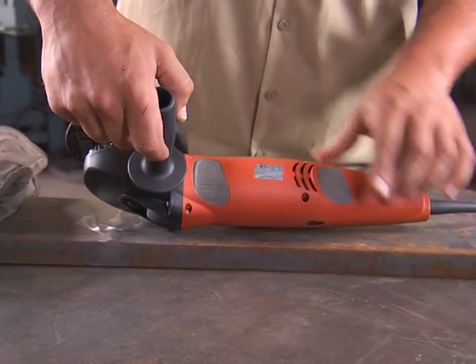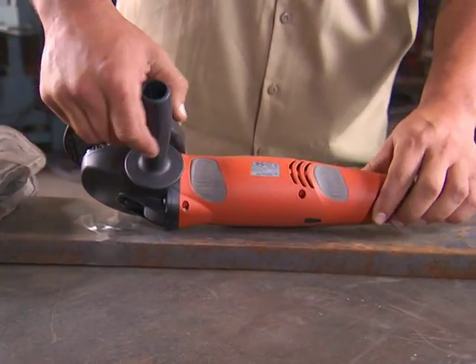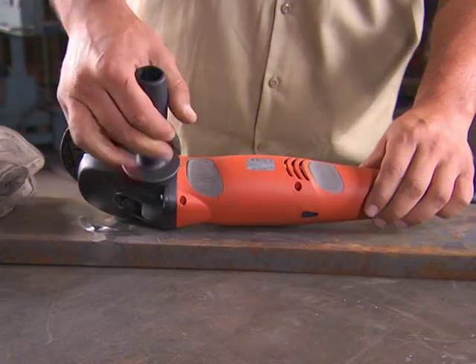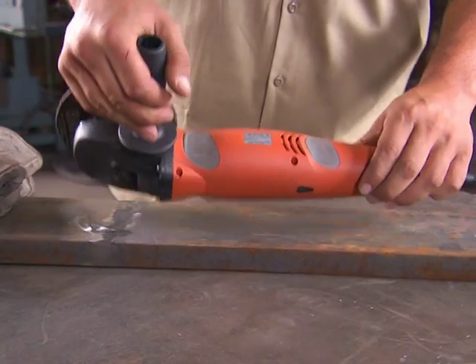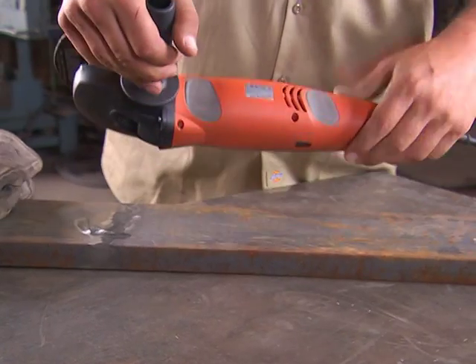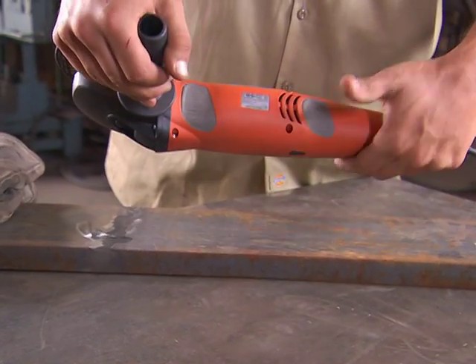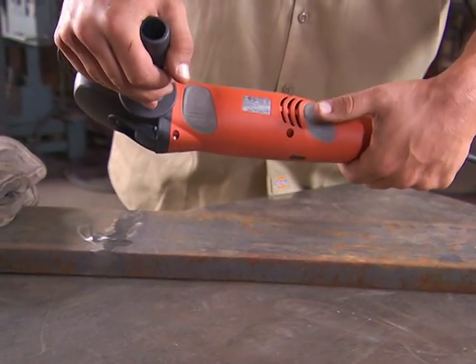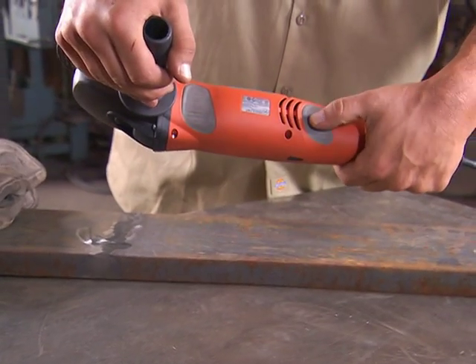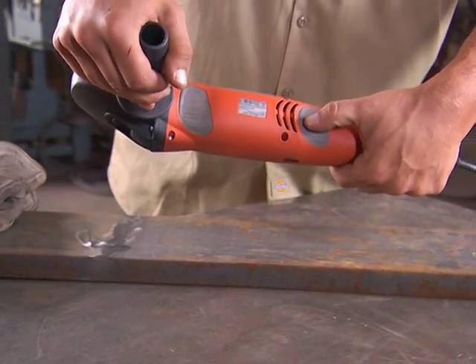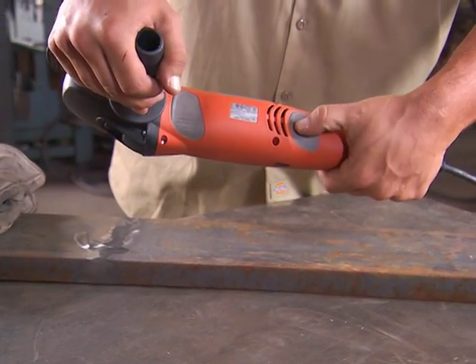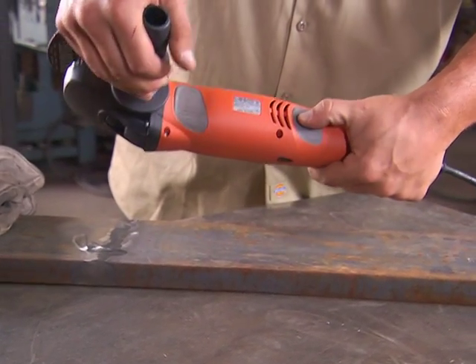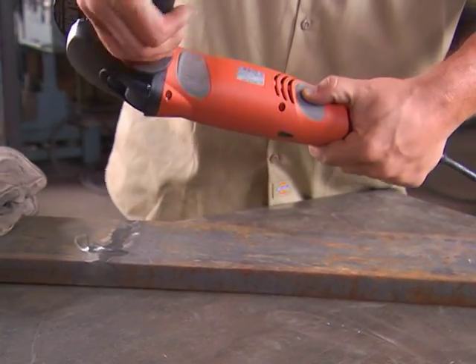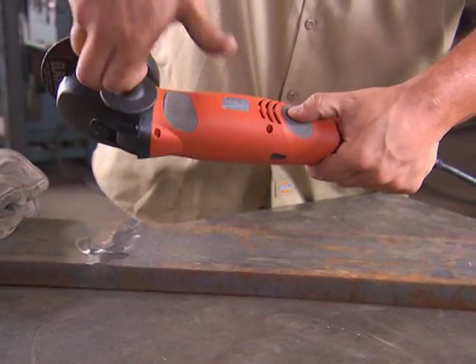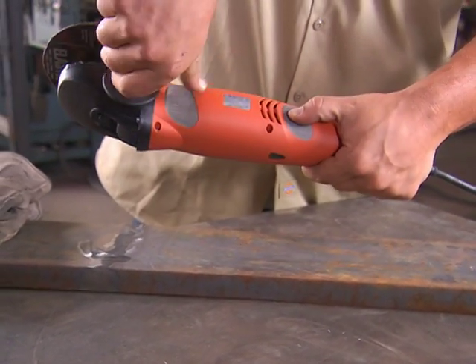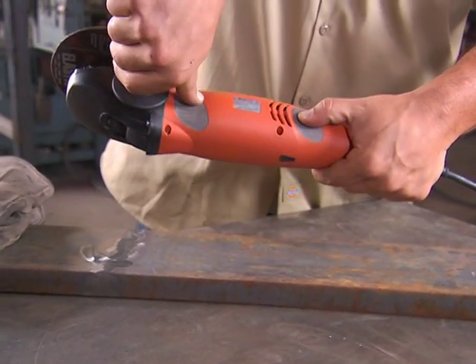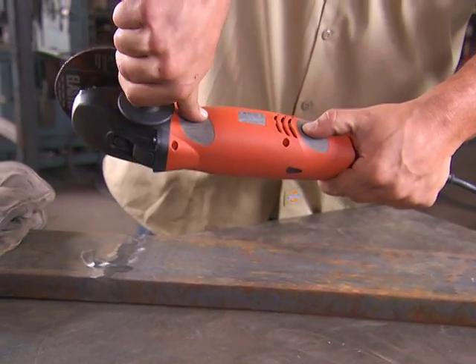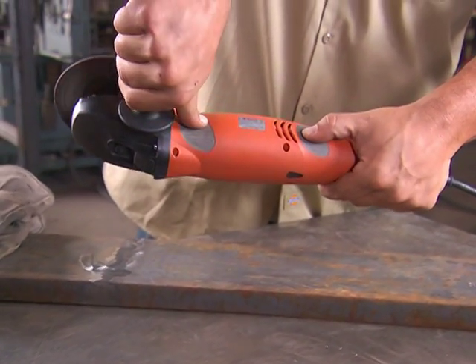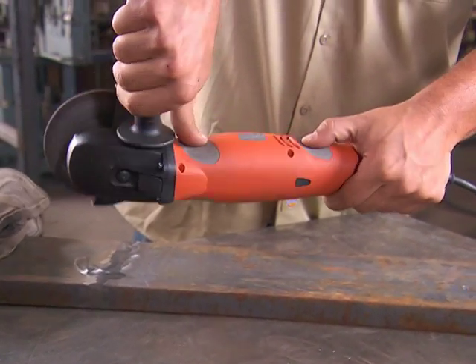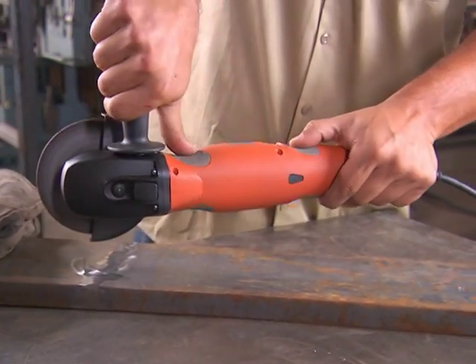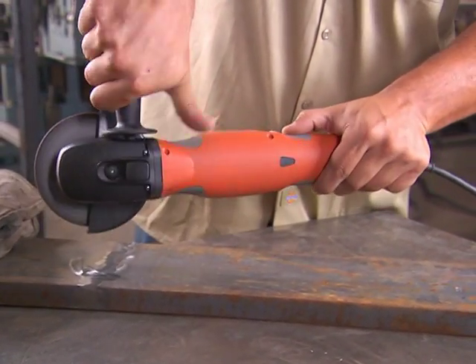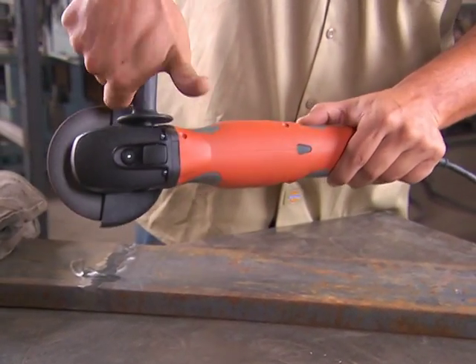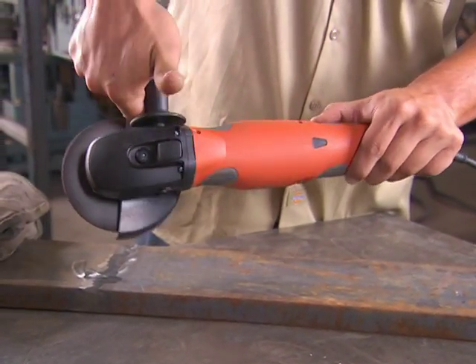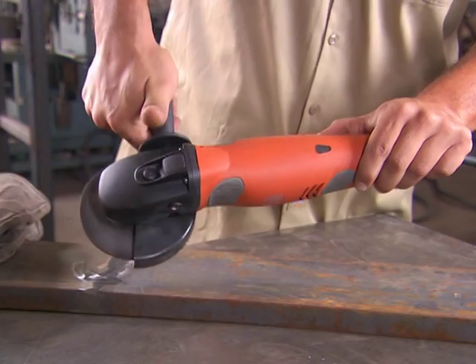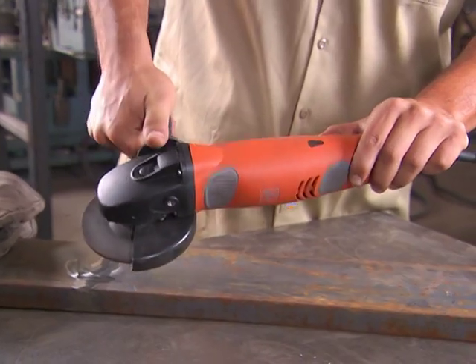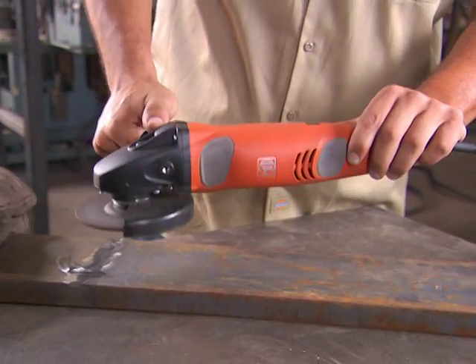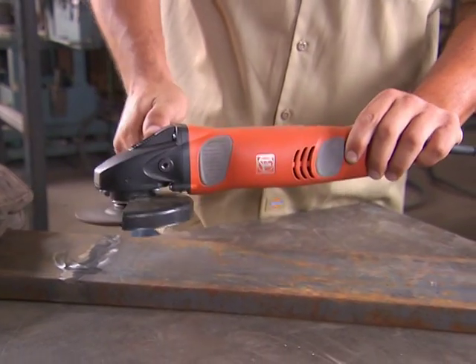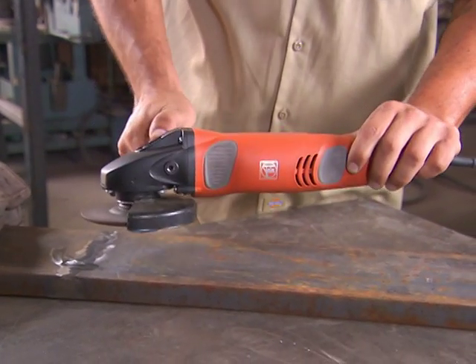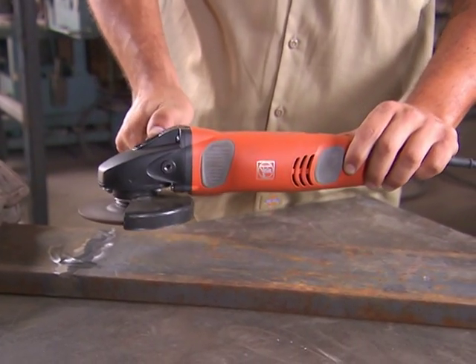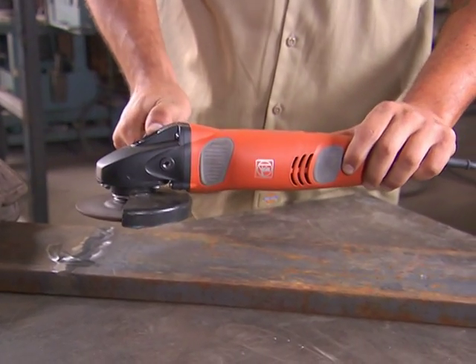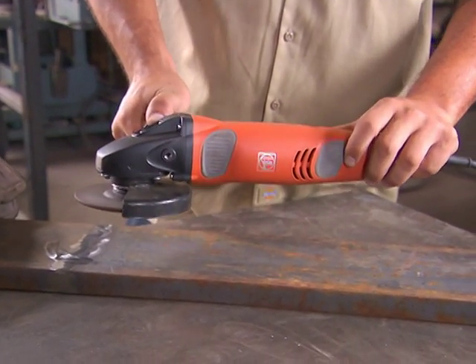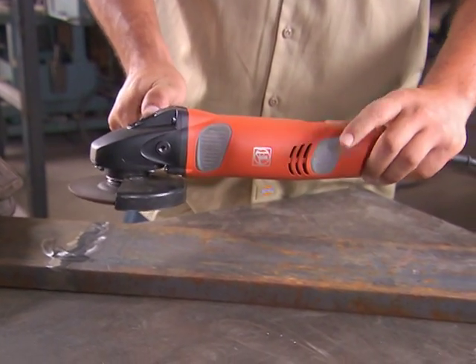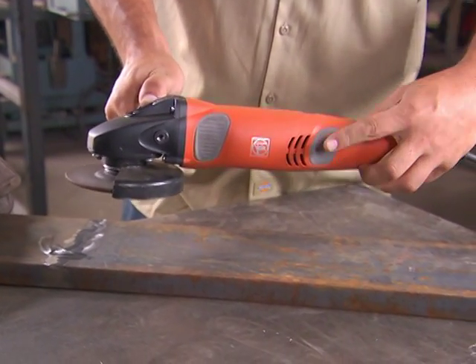To start the grinder, all you need to do is press and hold two simultaneous pads — one of the pads in the rear of the machine and one of the pads in the front.